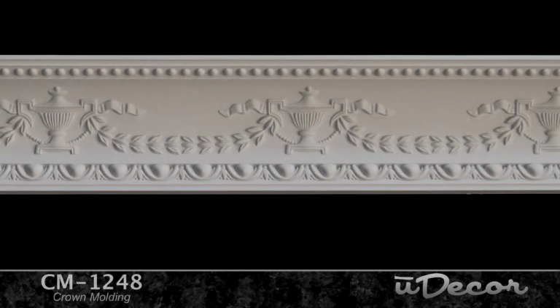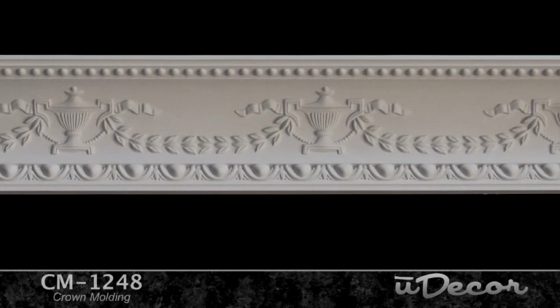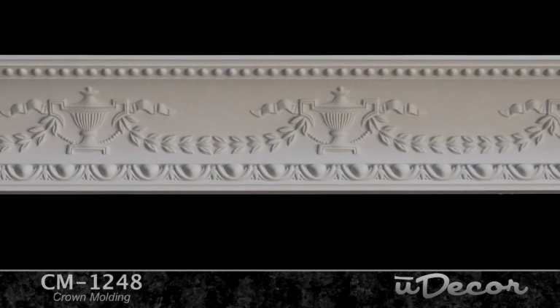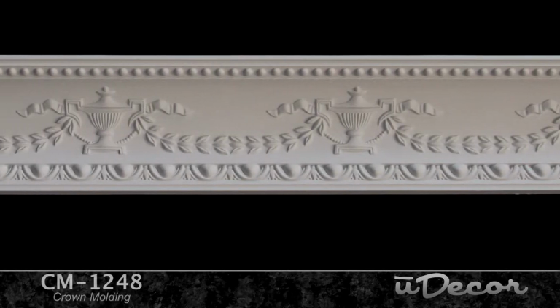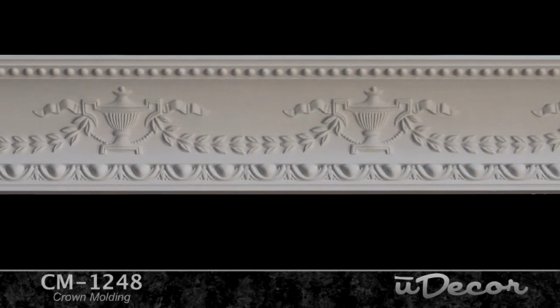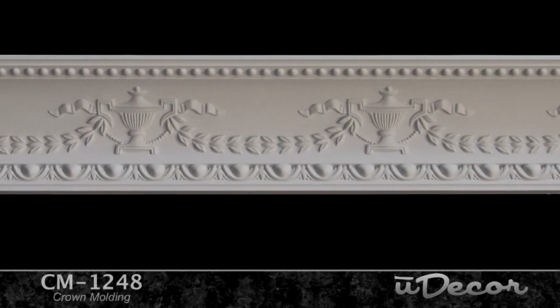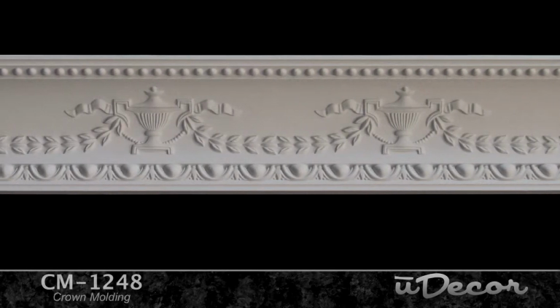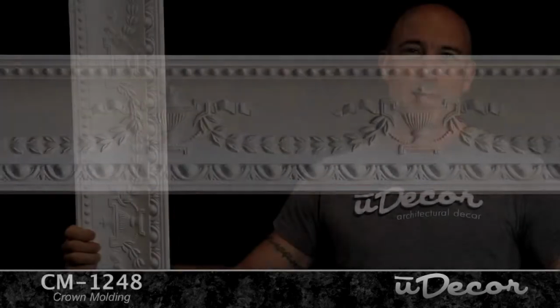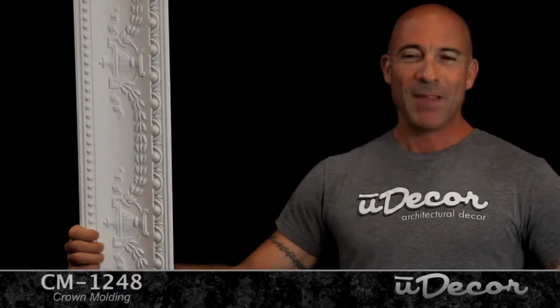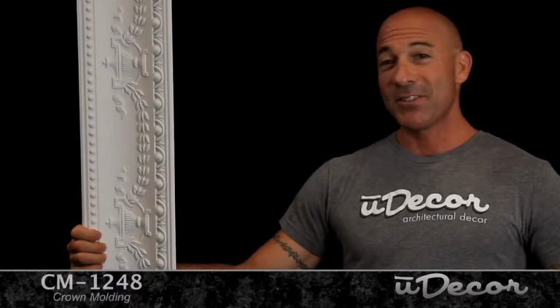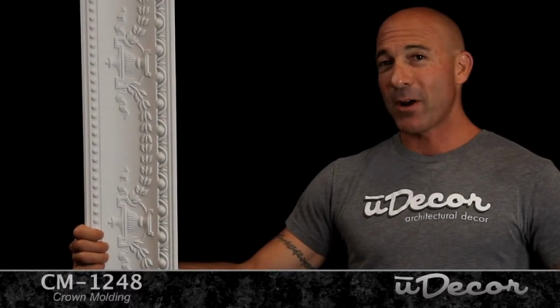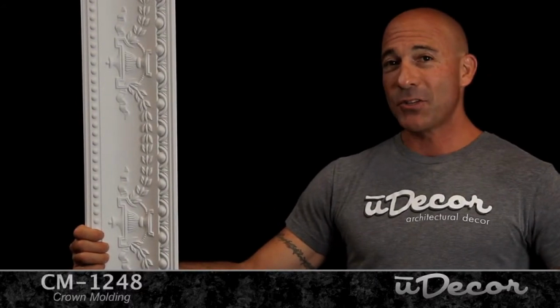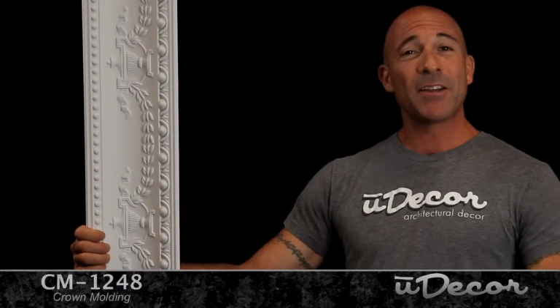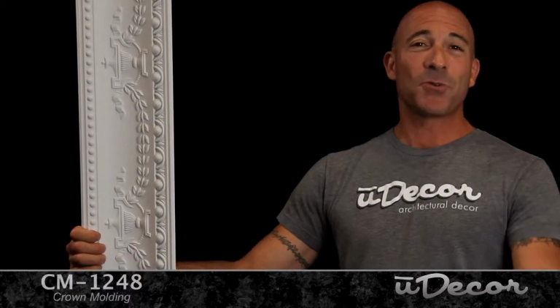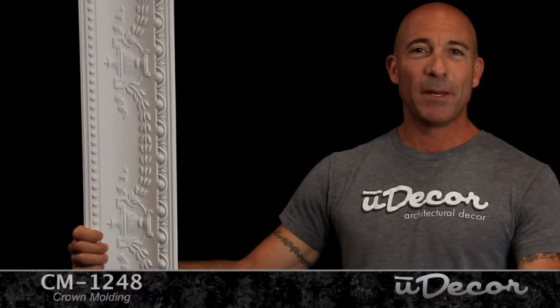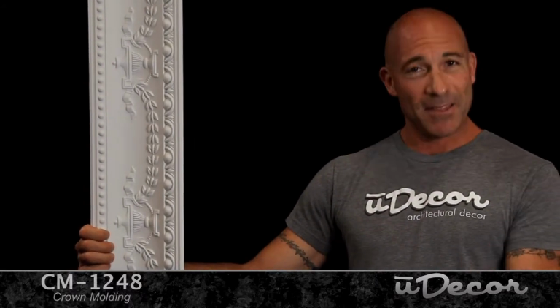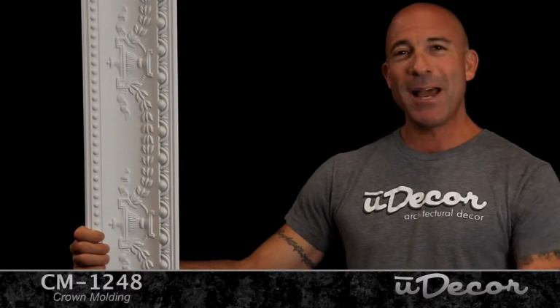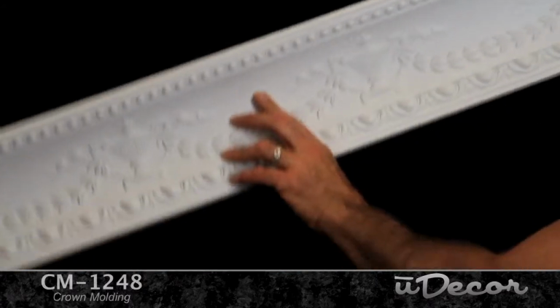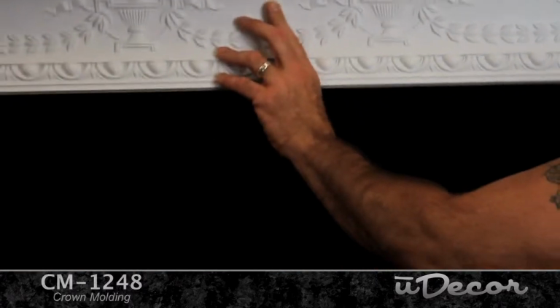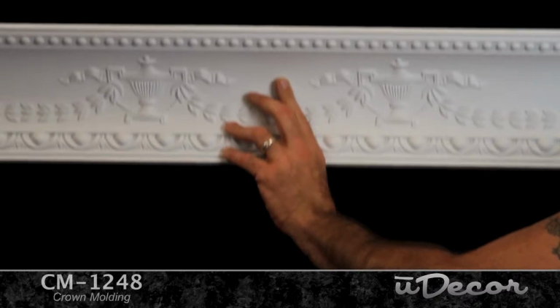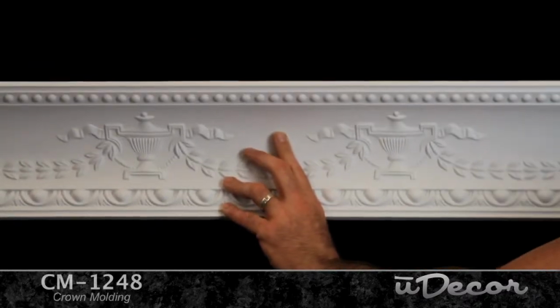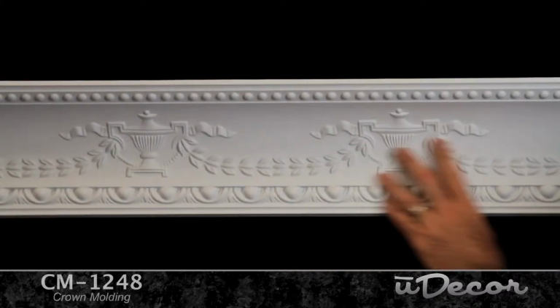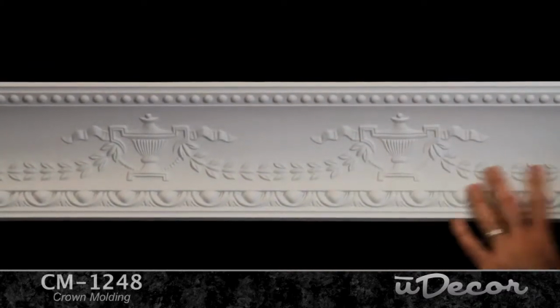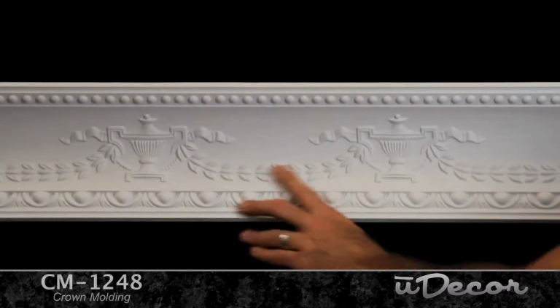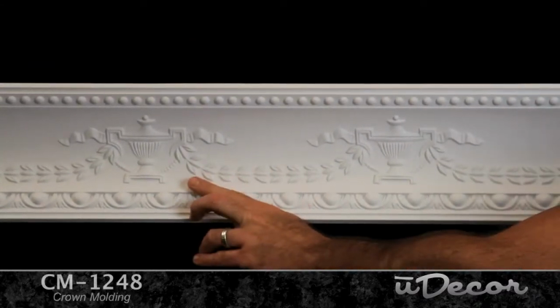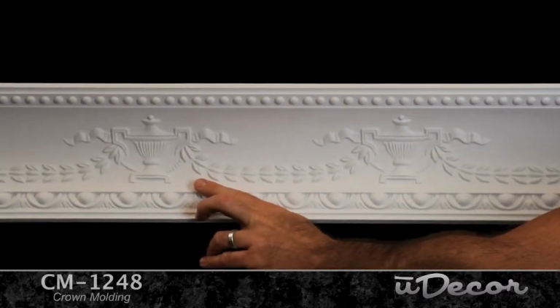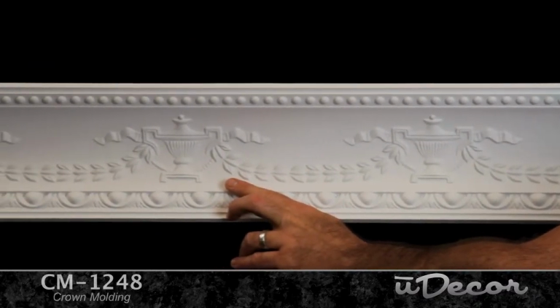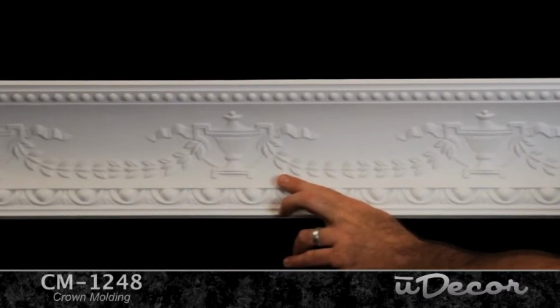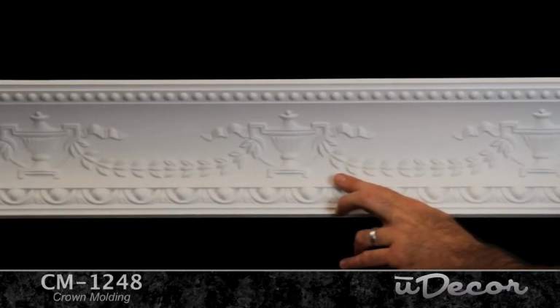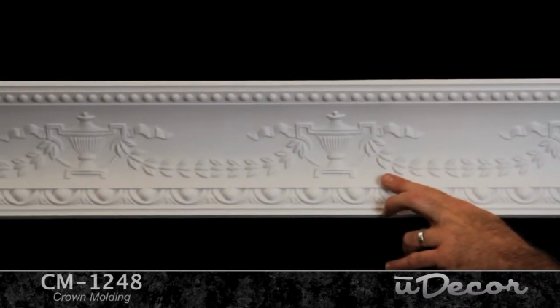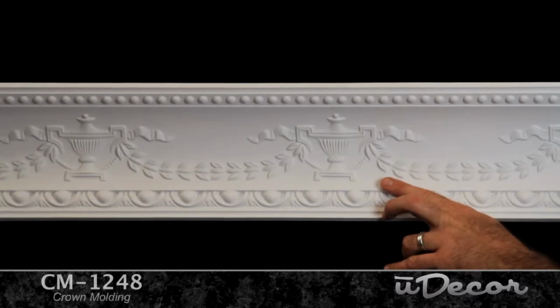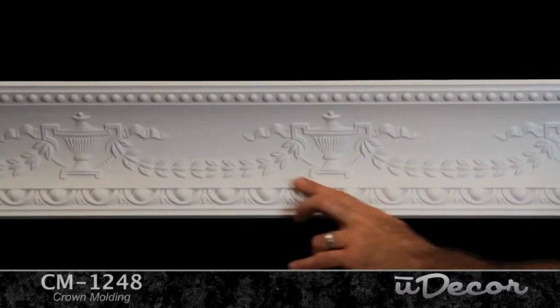This celebratory crown molding just feels like the US Open to me. I could see a crown like this throughout a country club, in the clubhouse, a sporting goods store, or even a racing memorabilia business. Any venue where winning the cup is what it's all about.